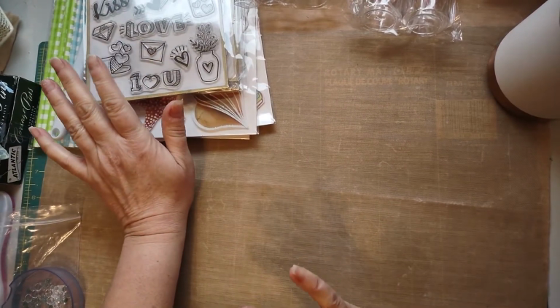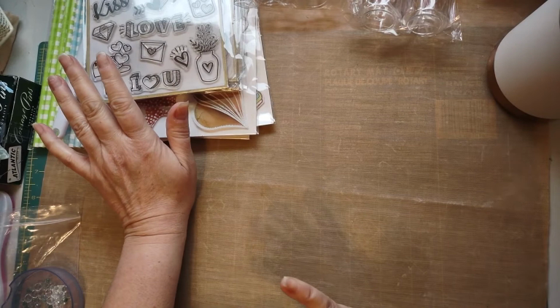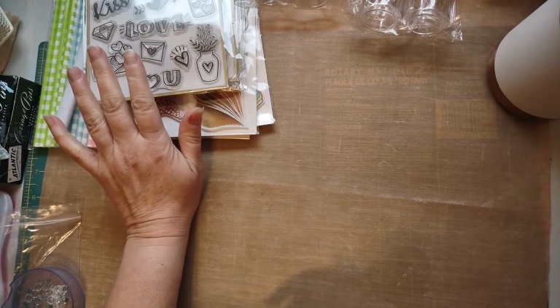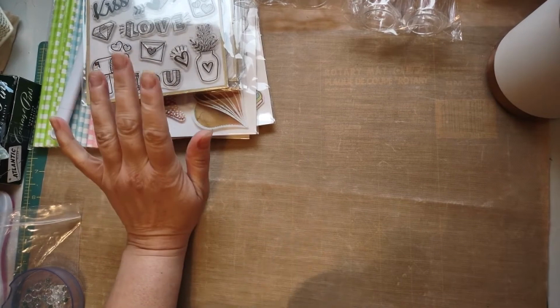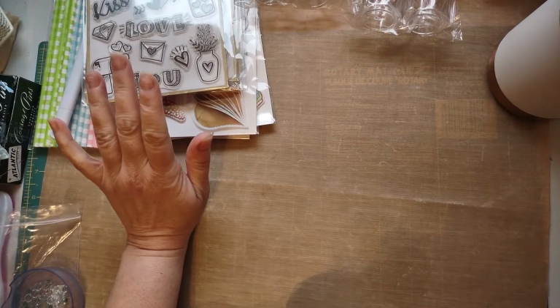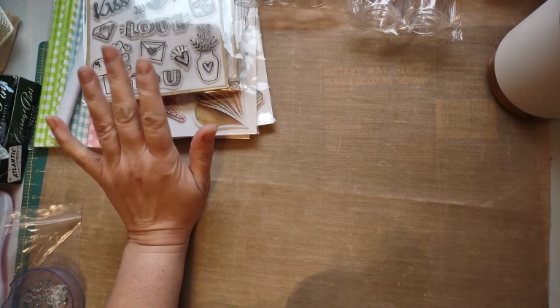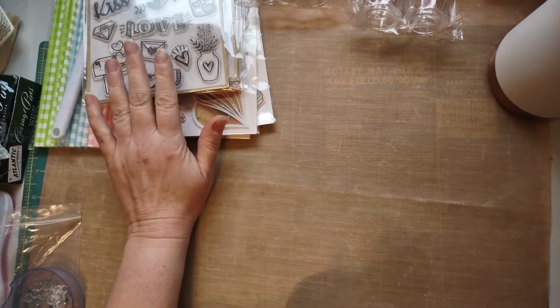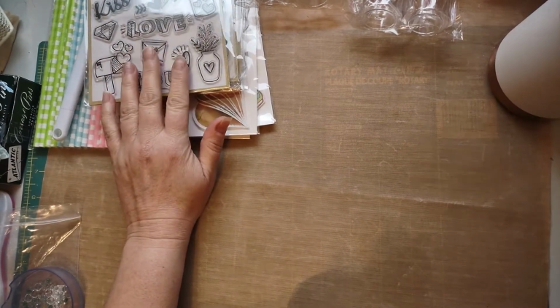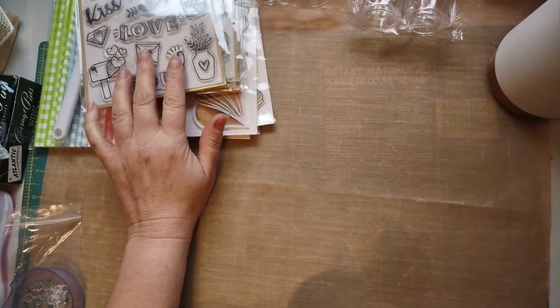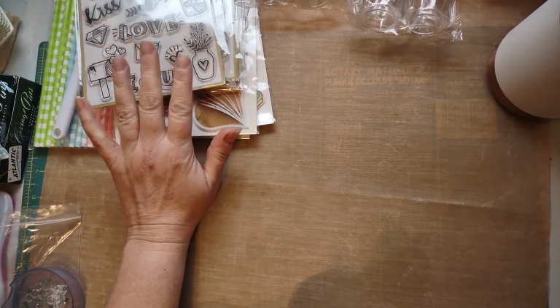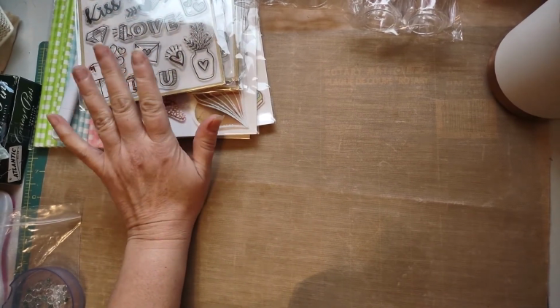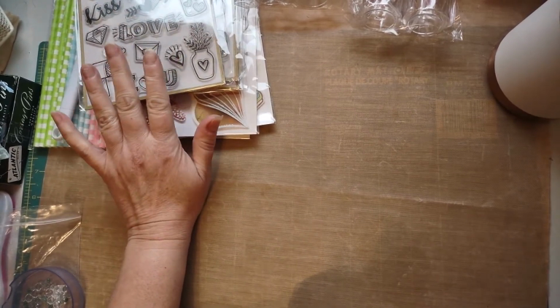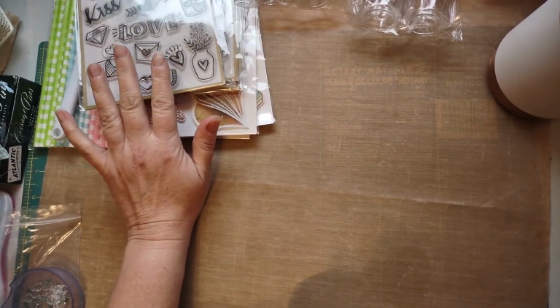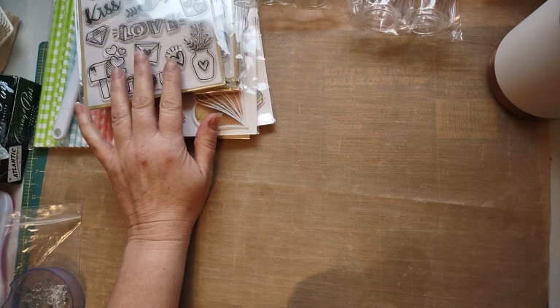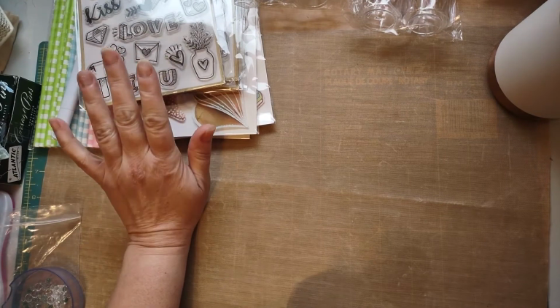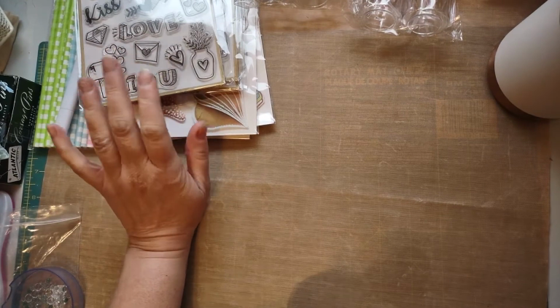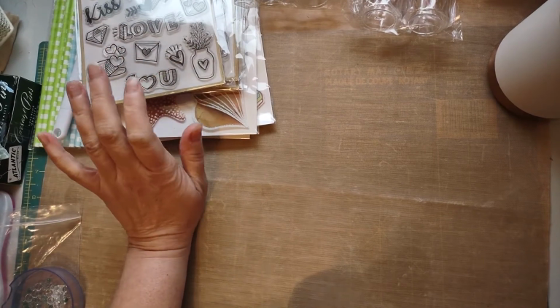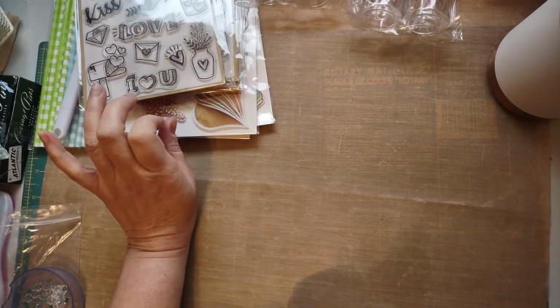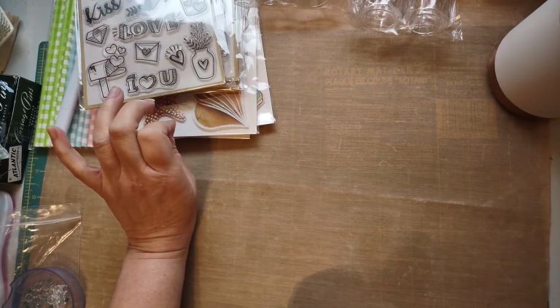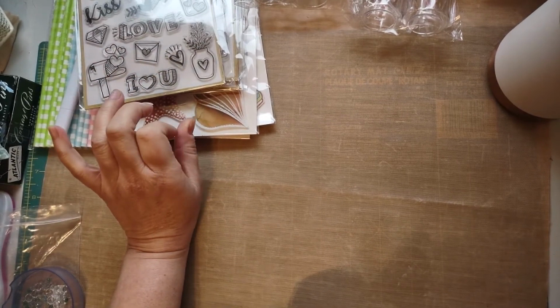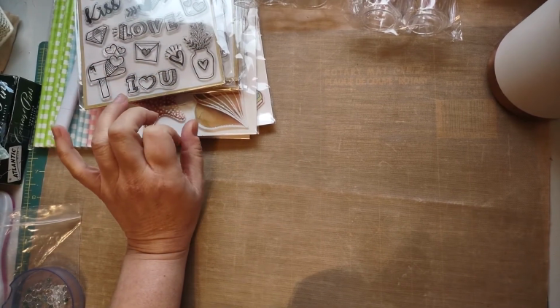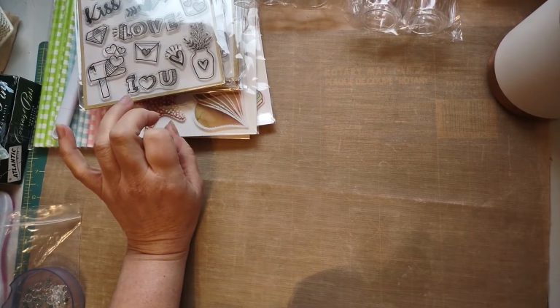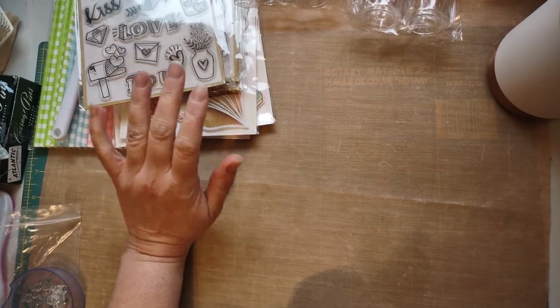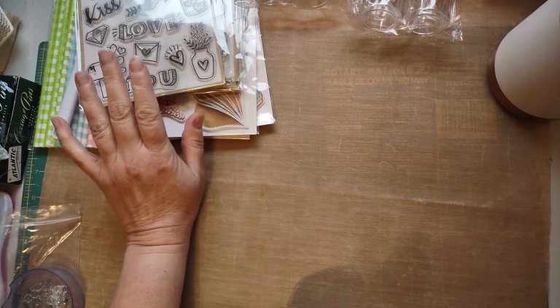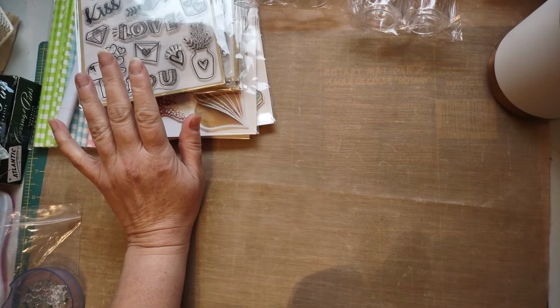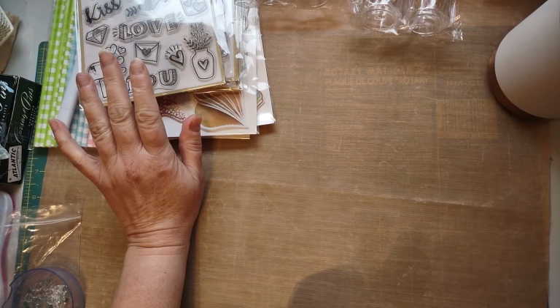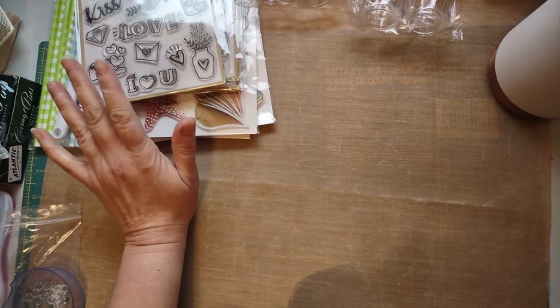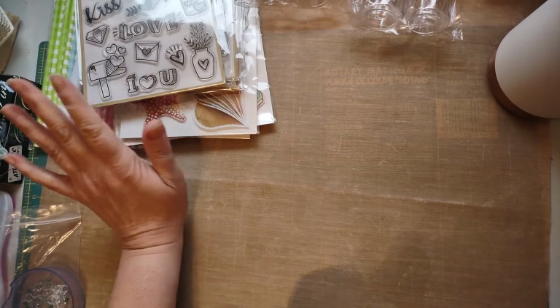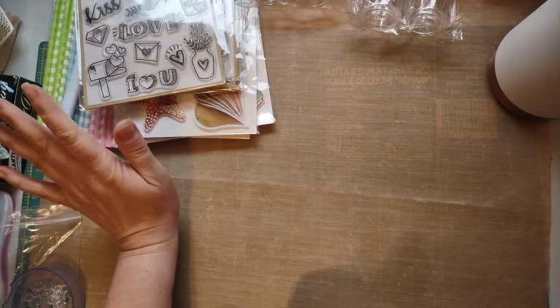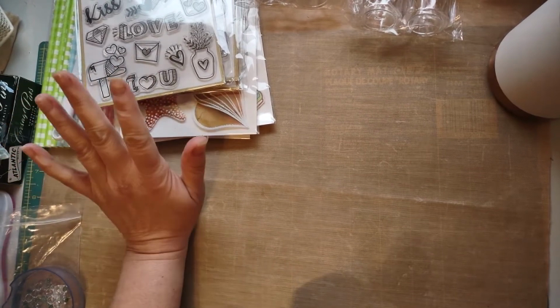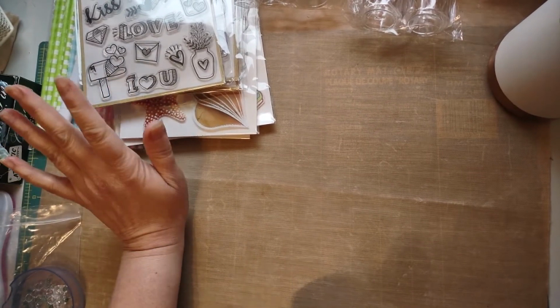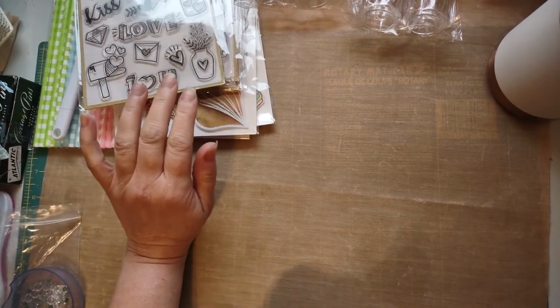Every time I go to that little Crafter Square section they have, this particular store that we go to — I feel like this section gets bigger and bigger and bigger, which is awesome.